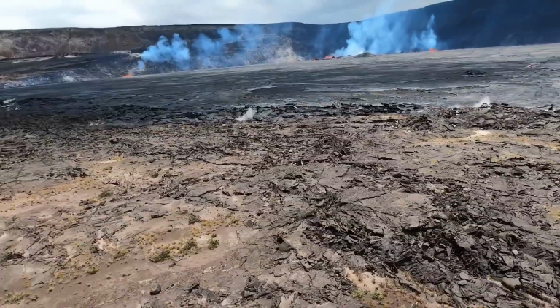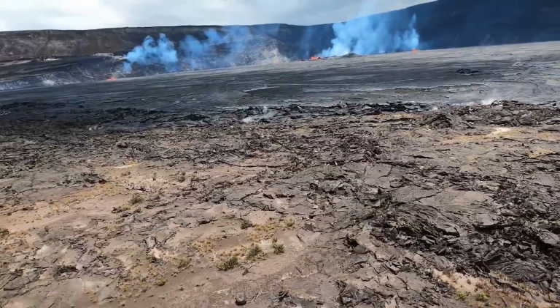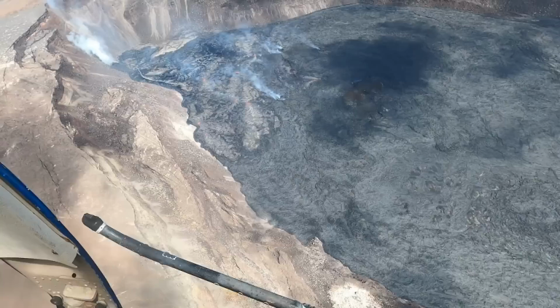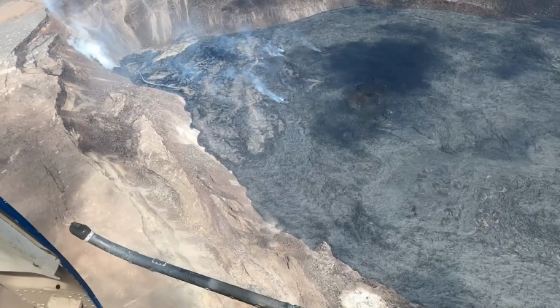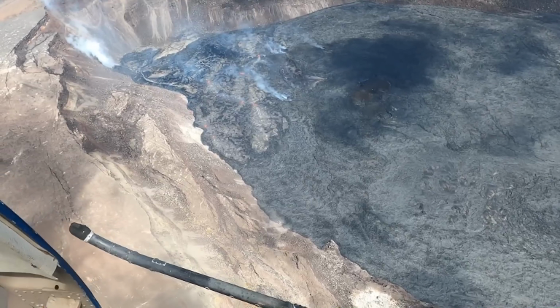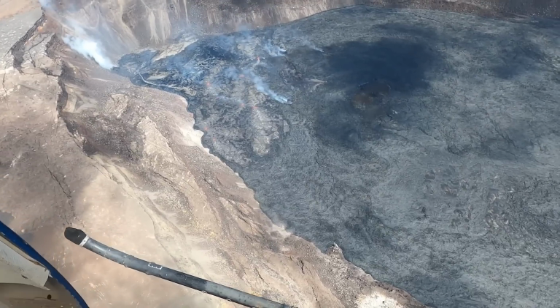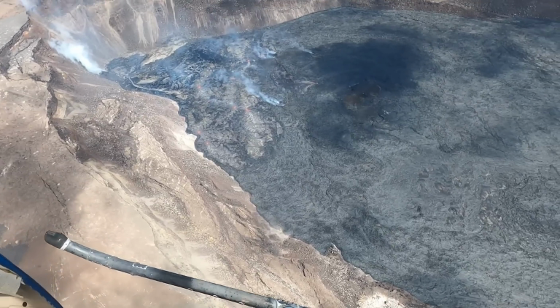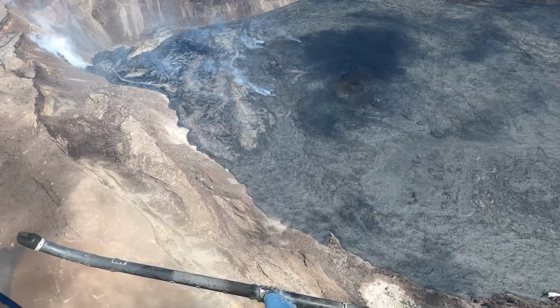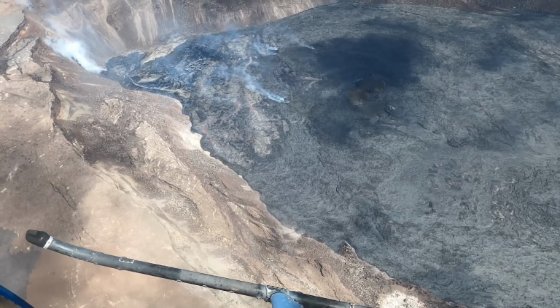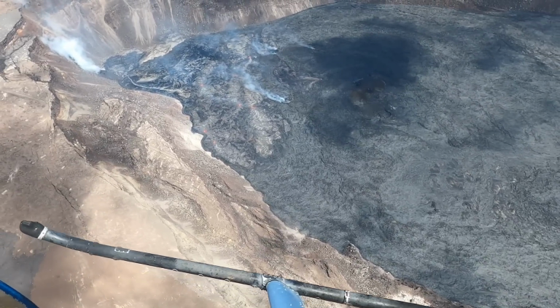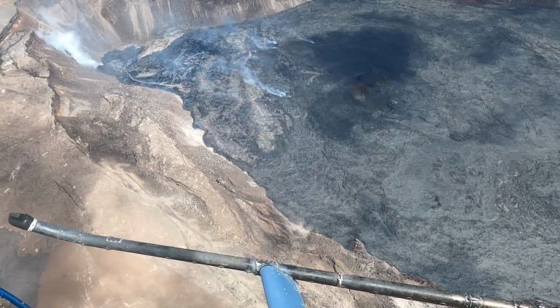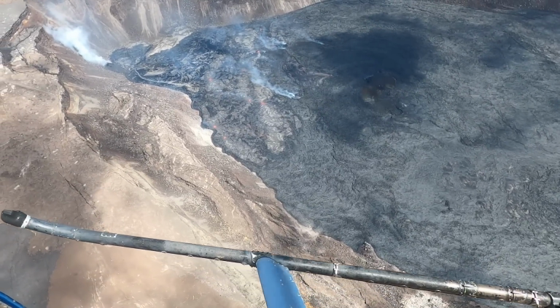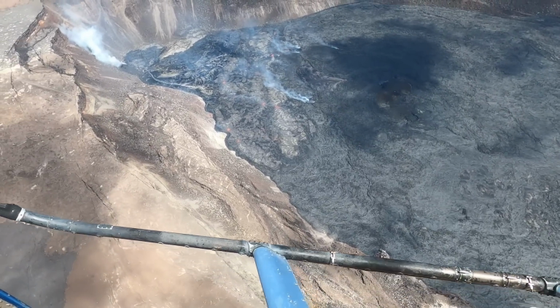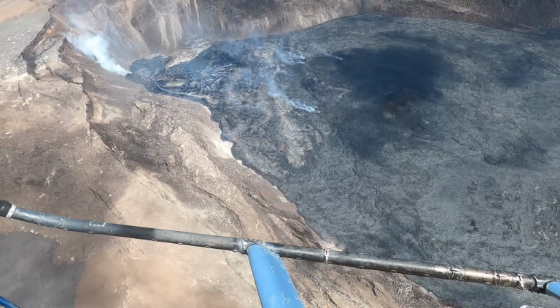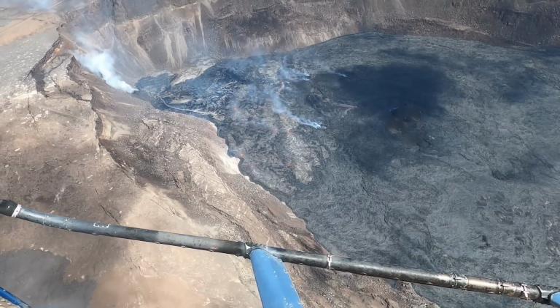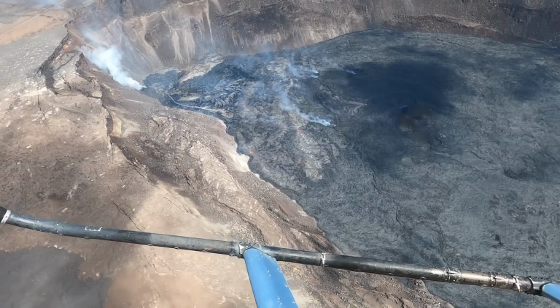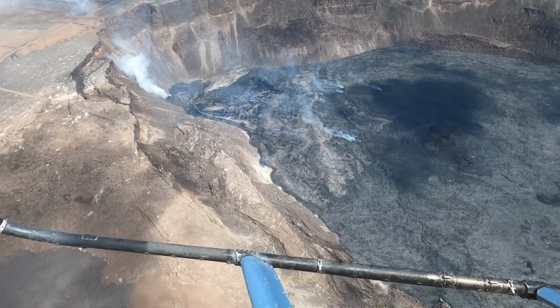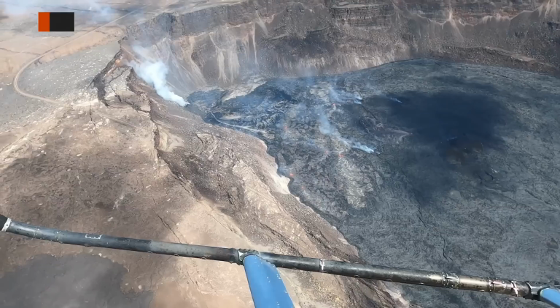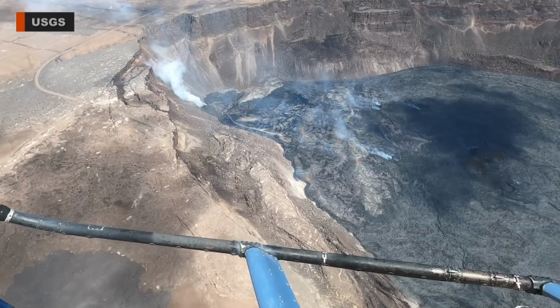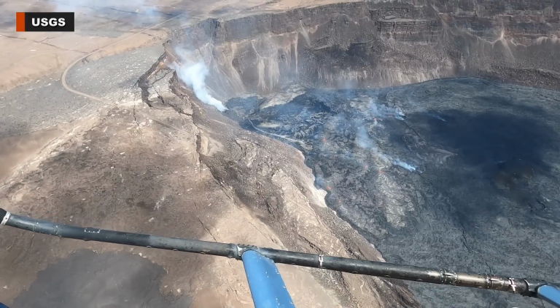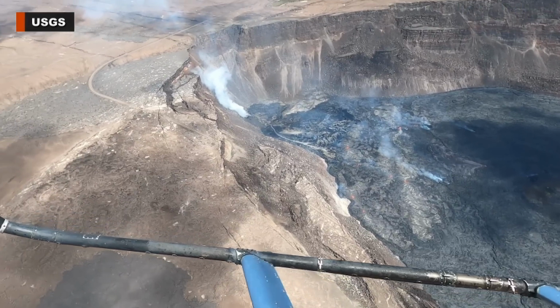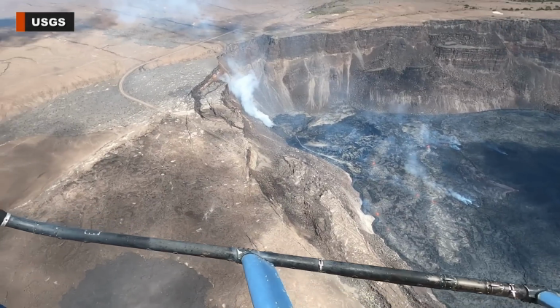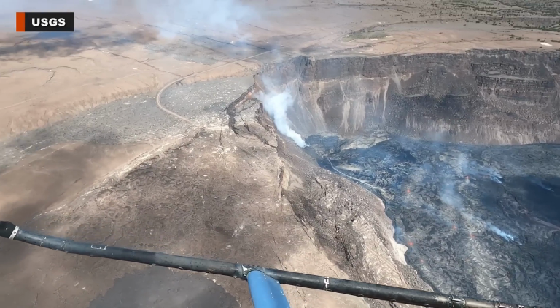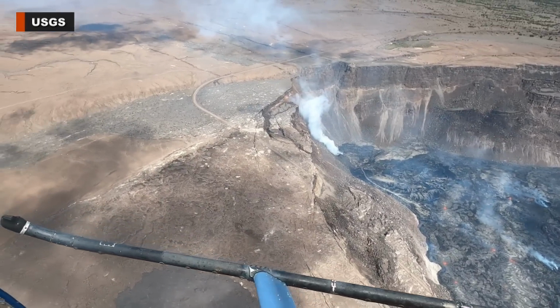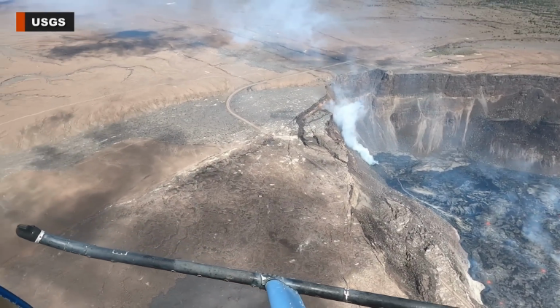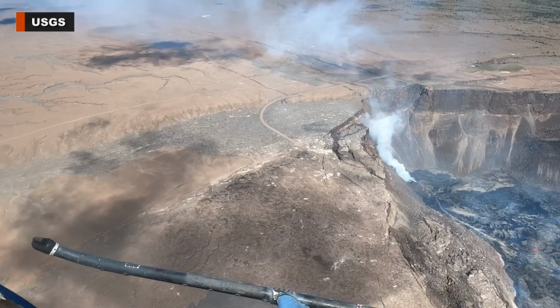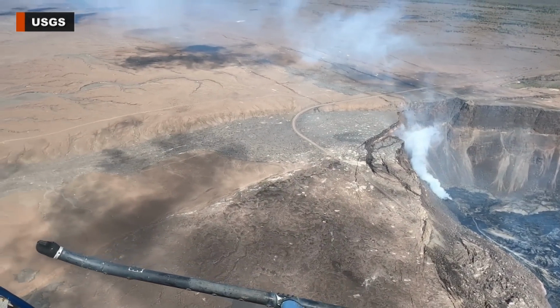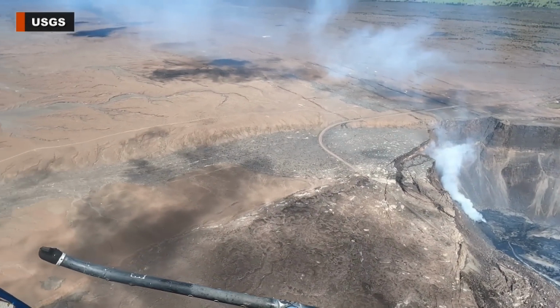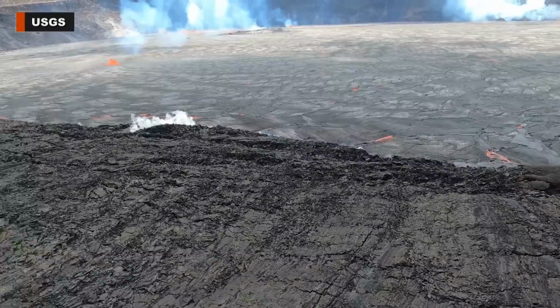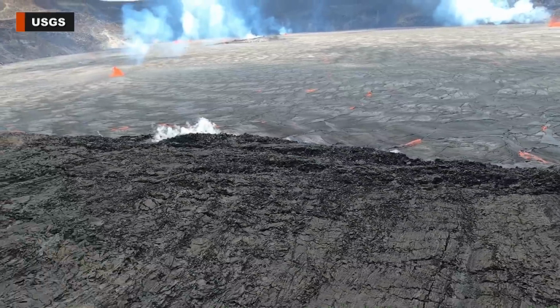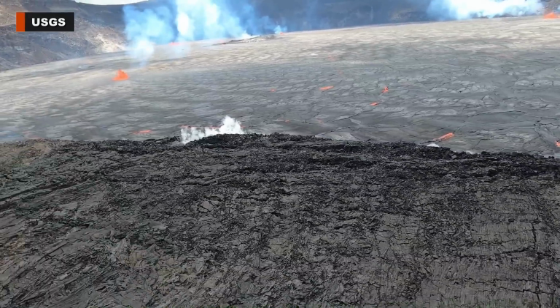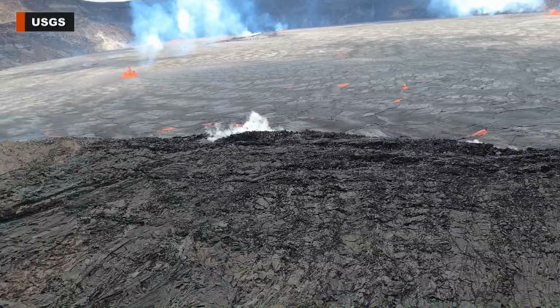The observatory notes that access to this hazardous area is by permission from and in coordination with Hawaii Volcanoes National Park. Geologists say the activity has diminished and is now concentrated in the southwestern and central portions of the crater.